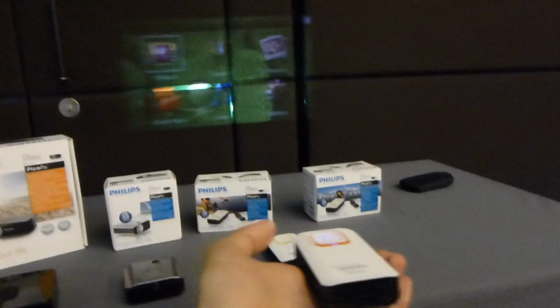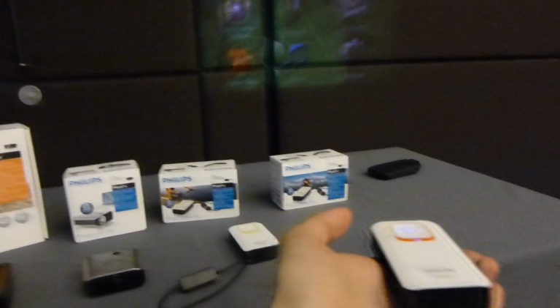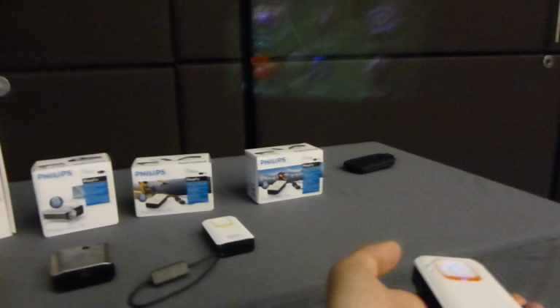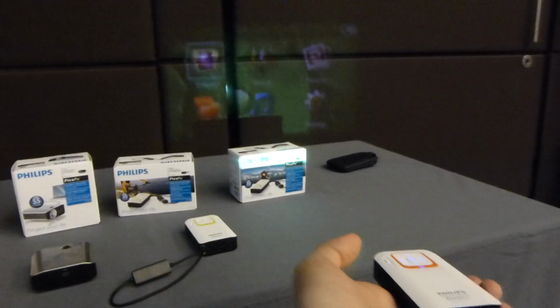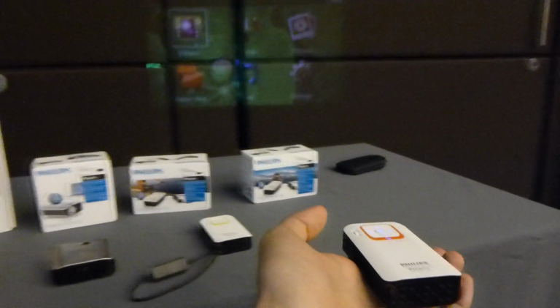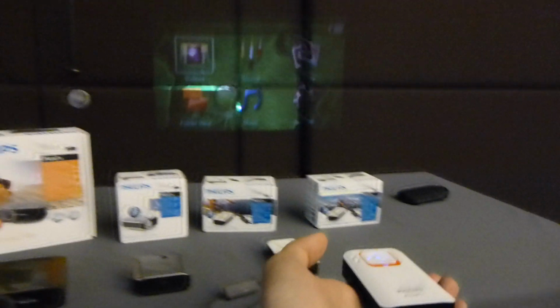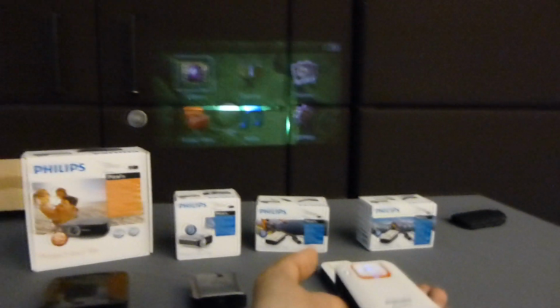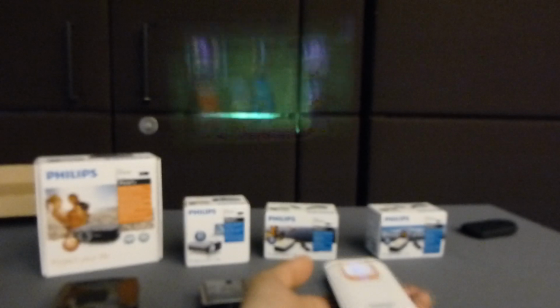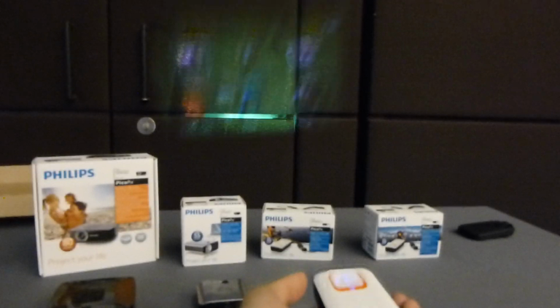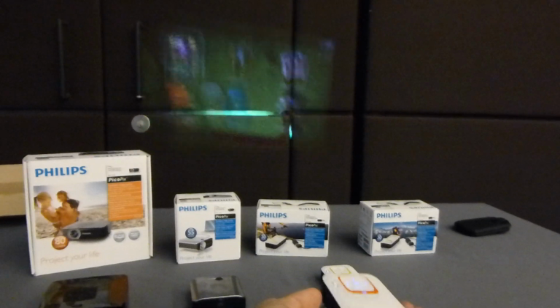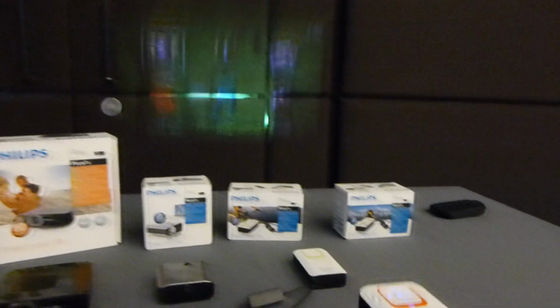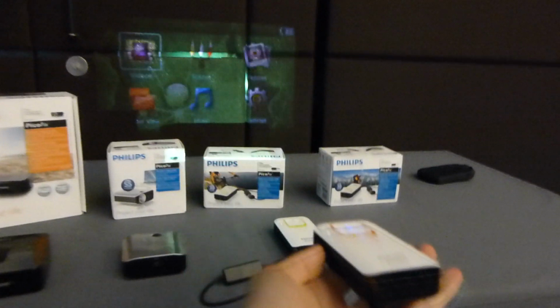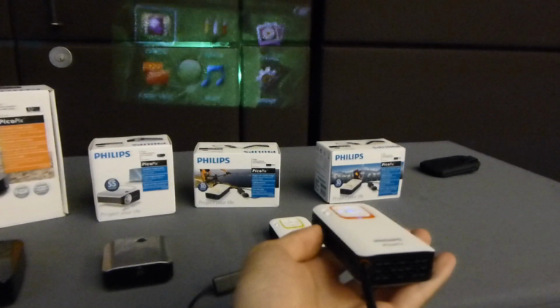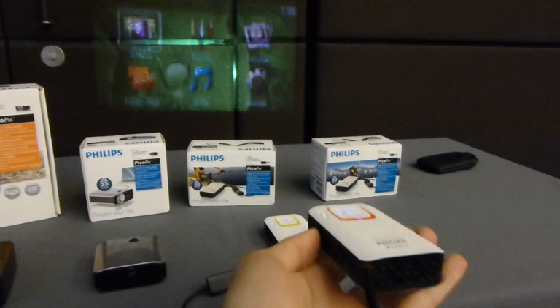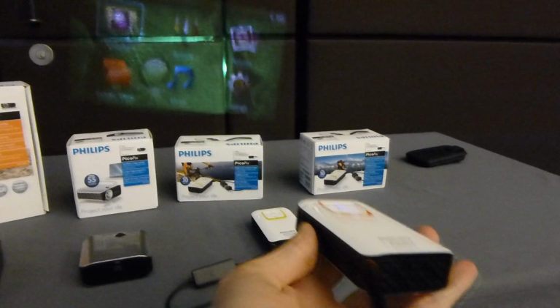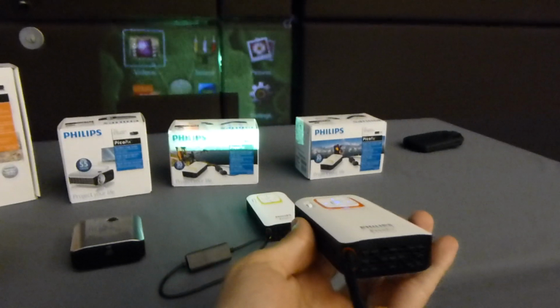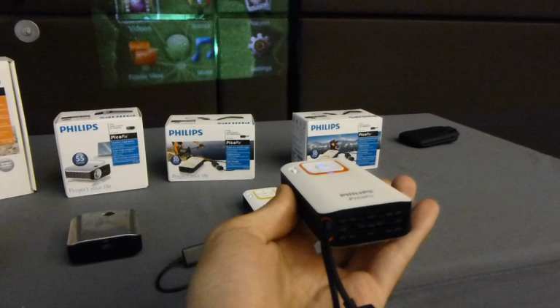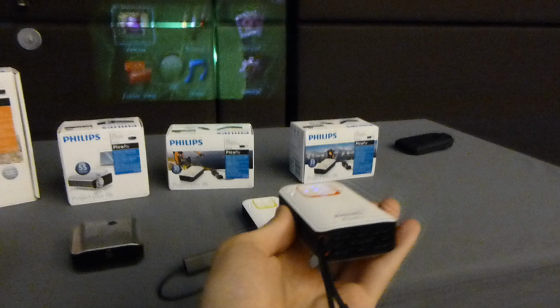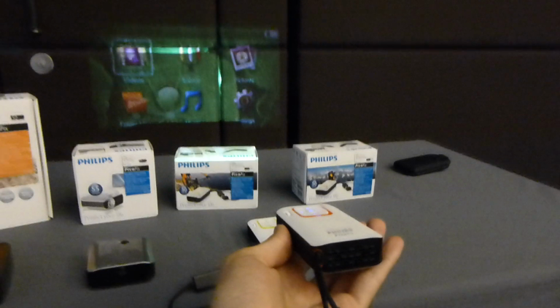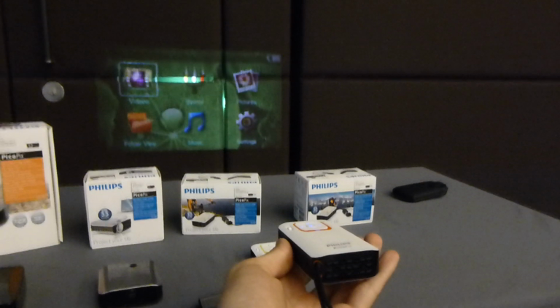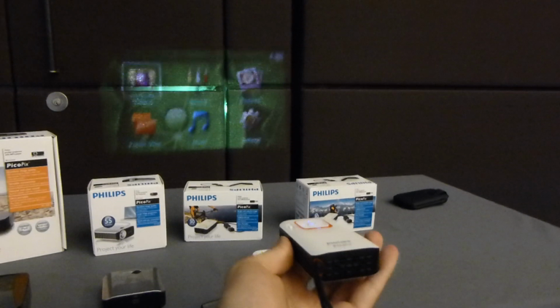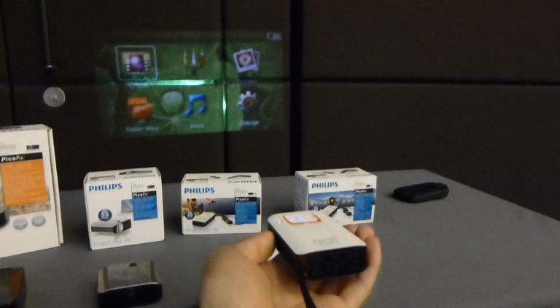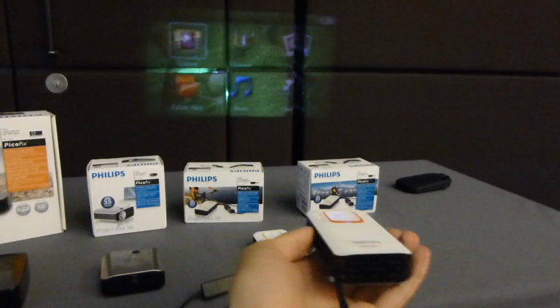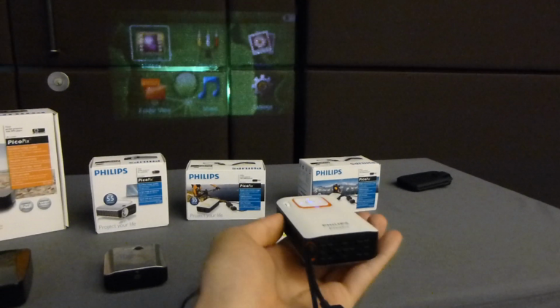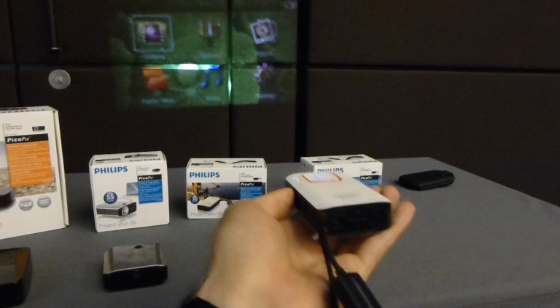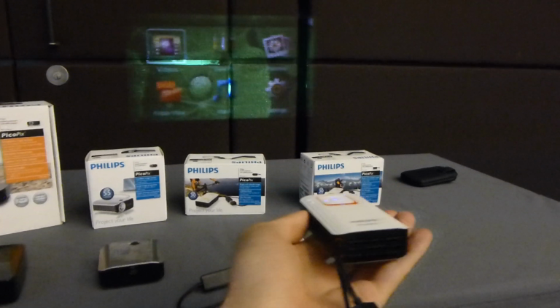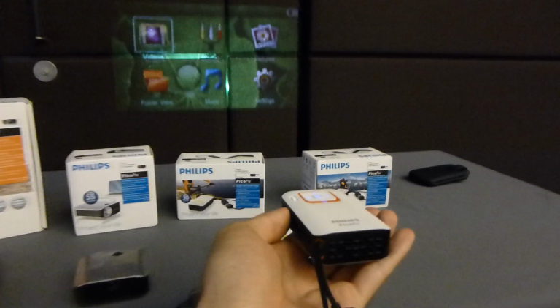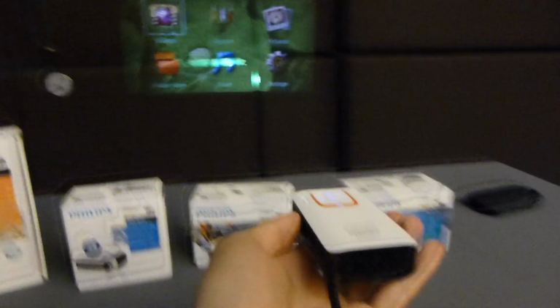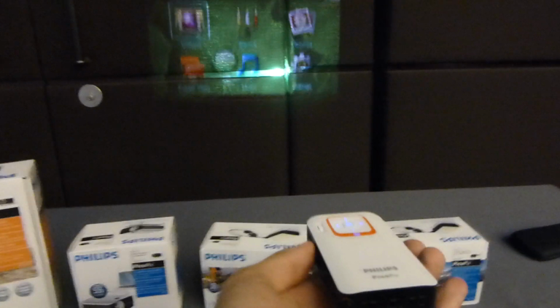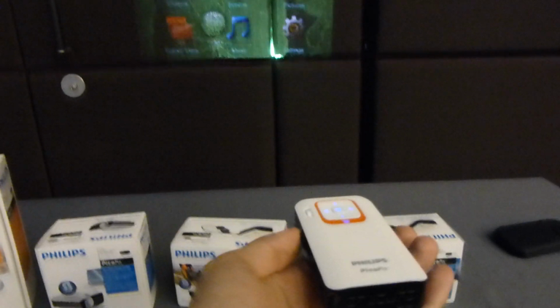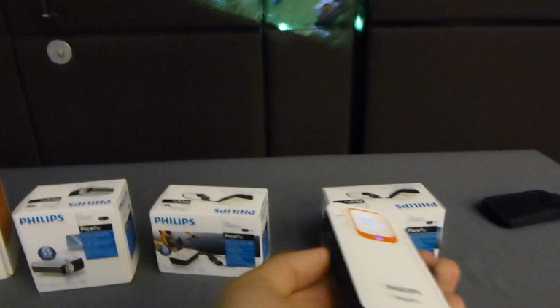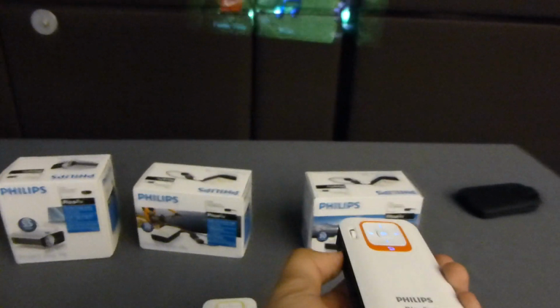It's an LED beamer and has up to 30,000 hours of runtime. It's really quiet — you can't hear anything even though it has a fan inside. You can then choose your music settings, photos, or anything else you want to play.